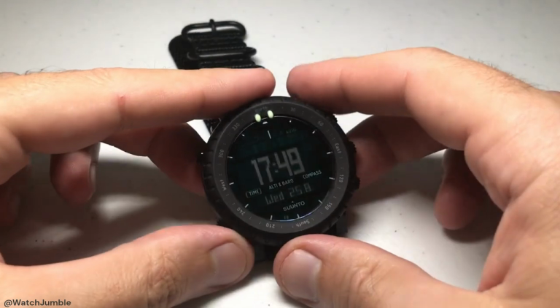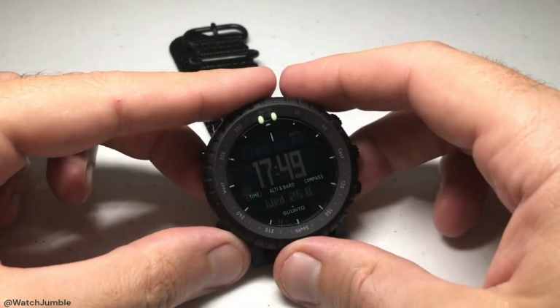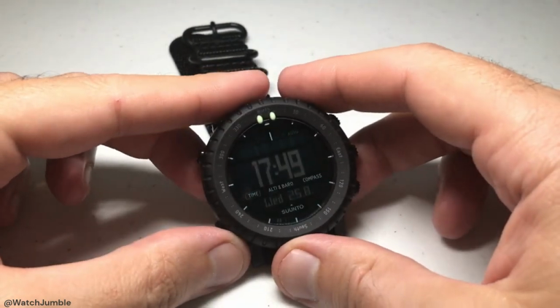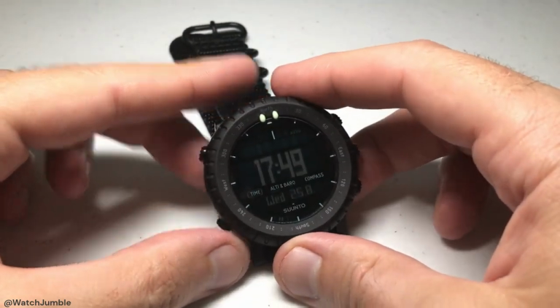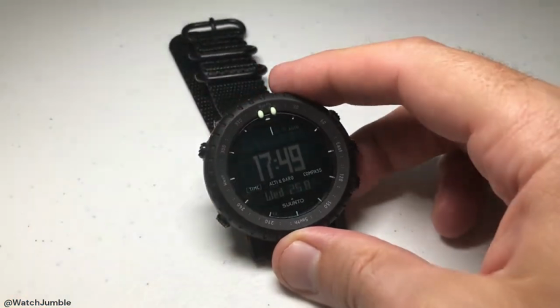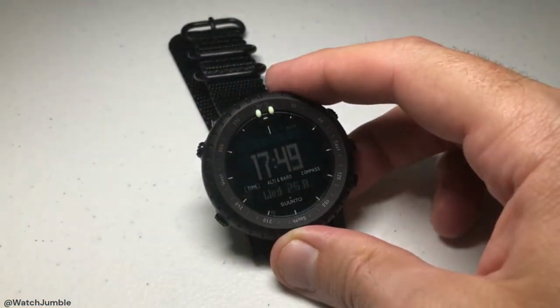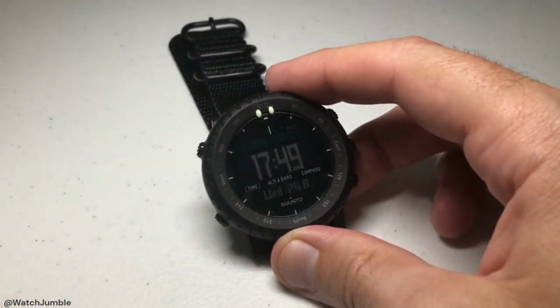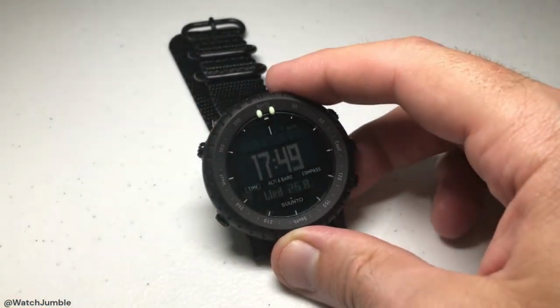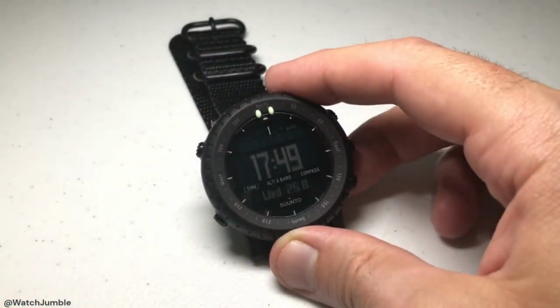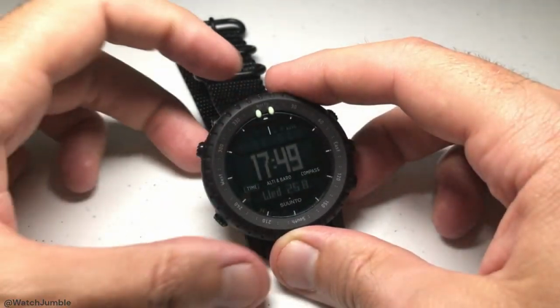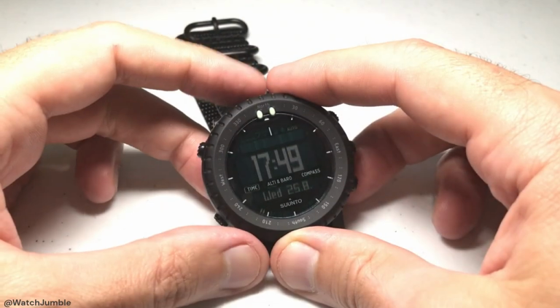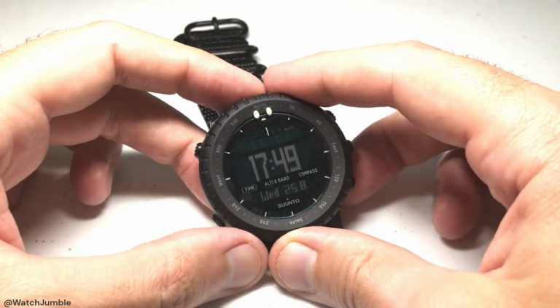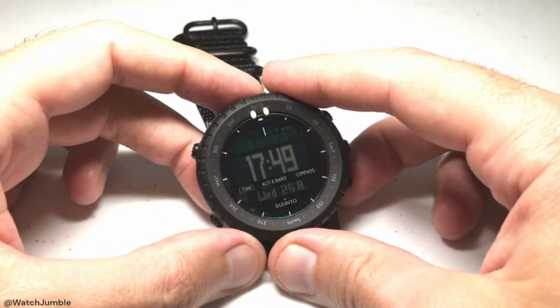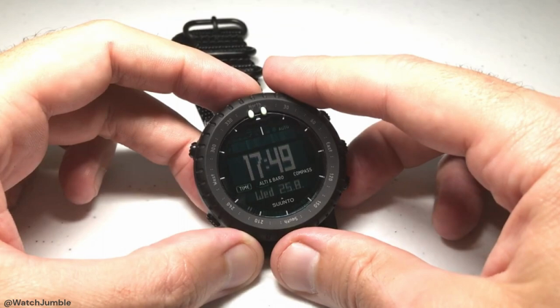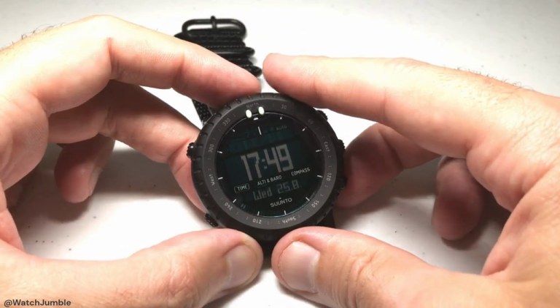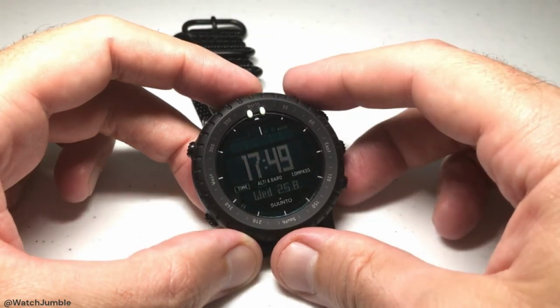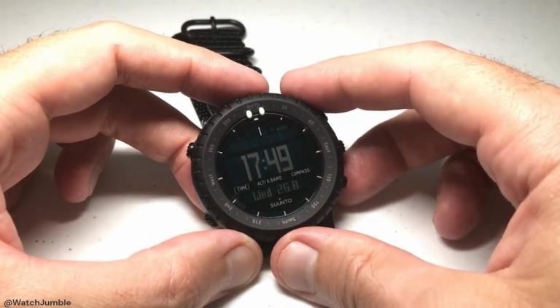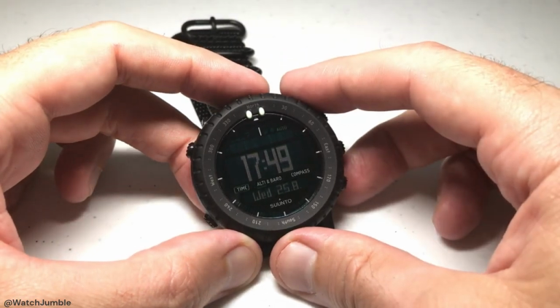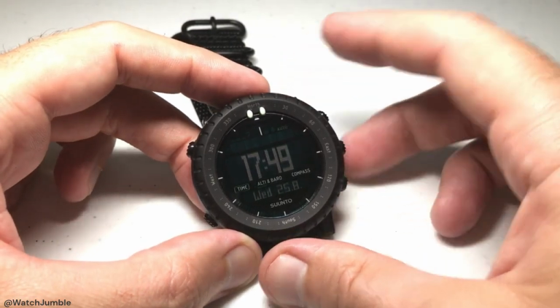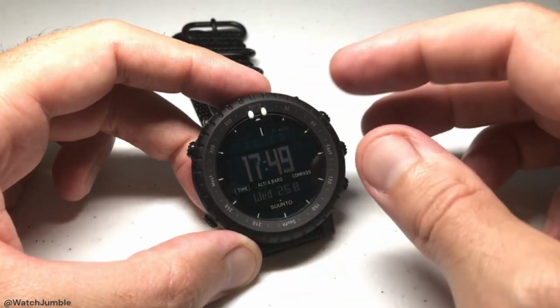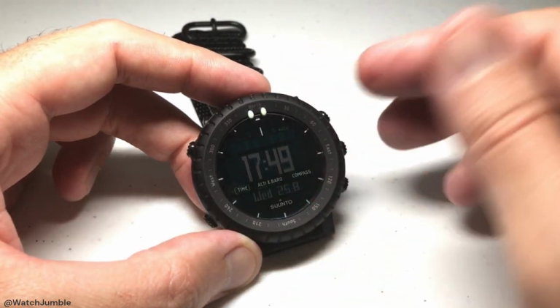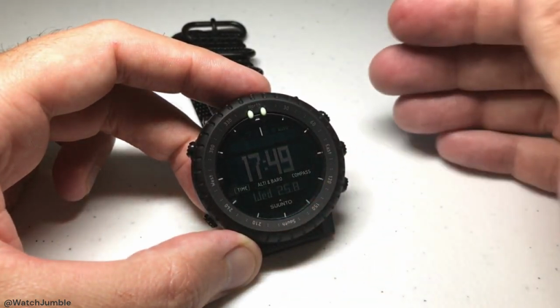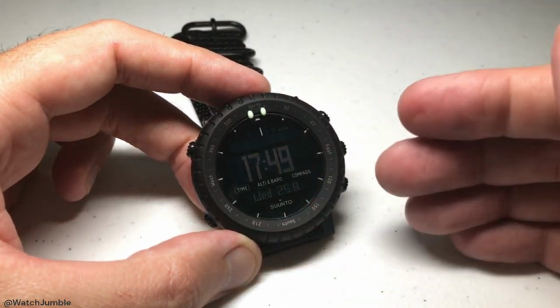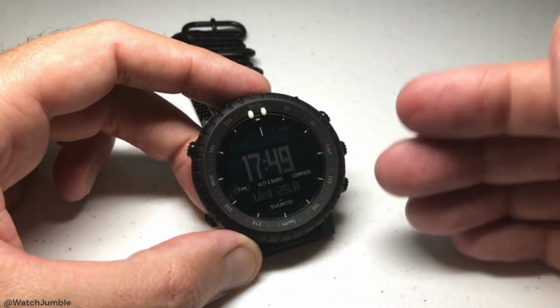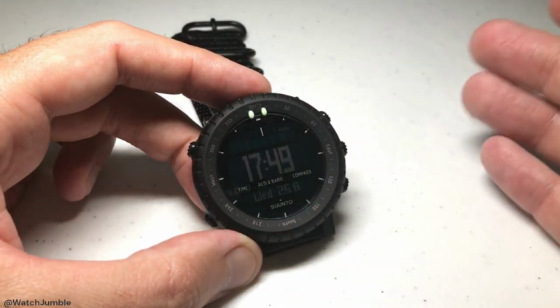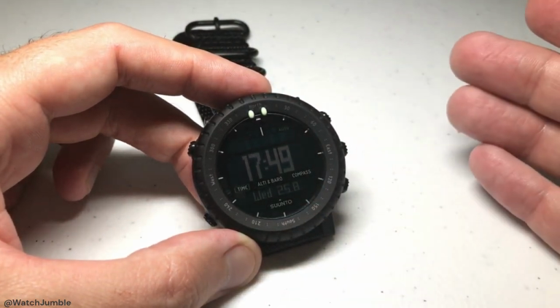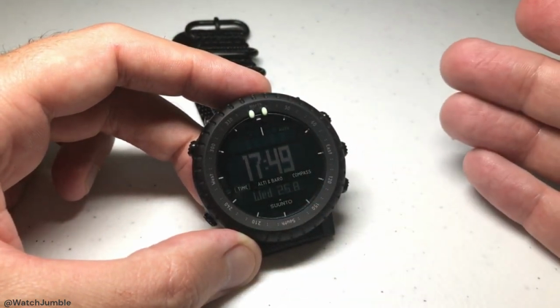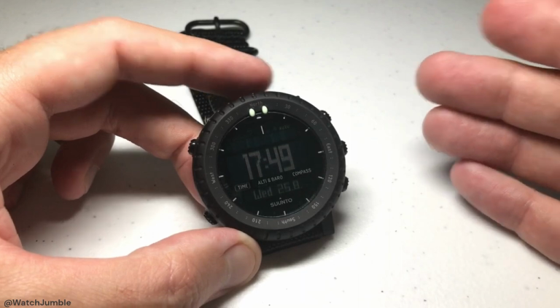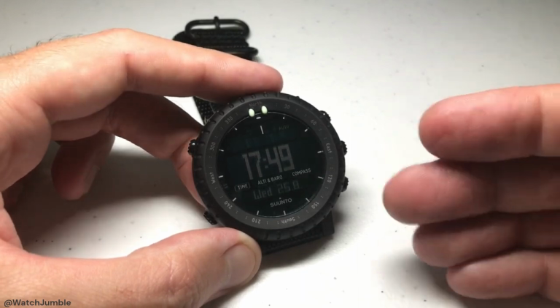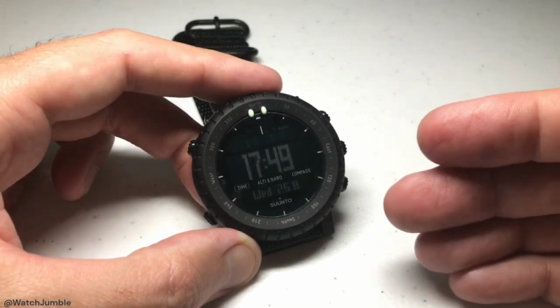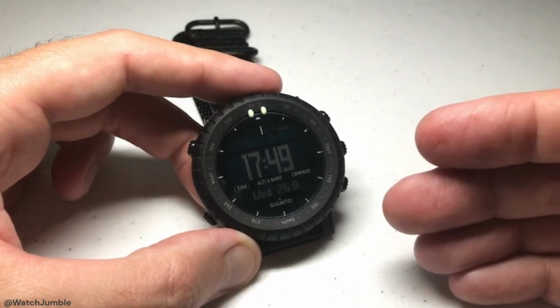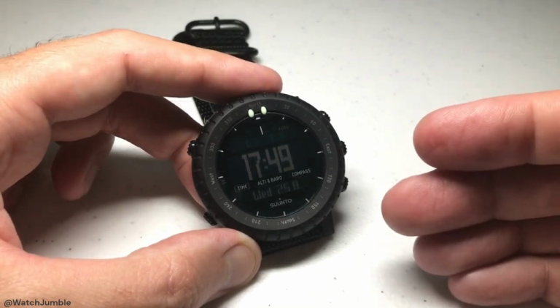Hey everybody, as always I hope you're doing well out there. In this video I'm going to be showing you the basics of how to use the barometer on your Suunto Core watch. This is the Suunto Core Alpha Stealth model, but it shouldn't matter which version you've got — this video should work the same for everybody.